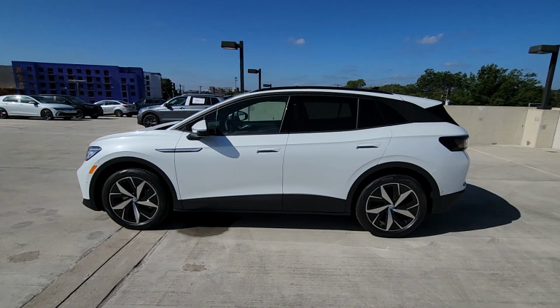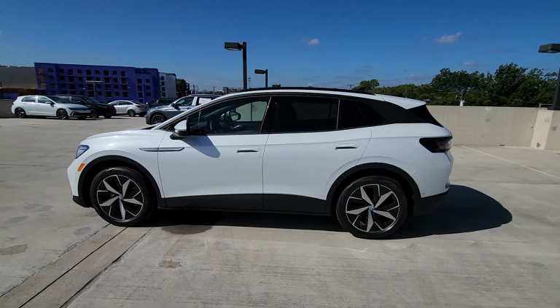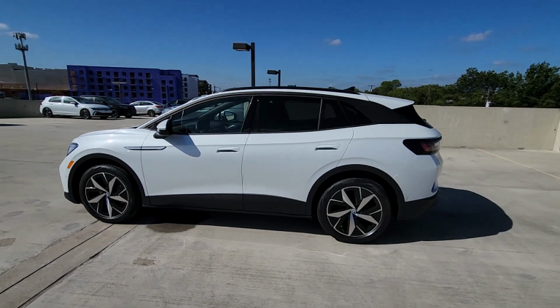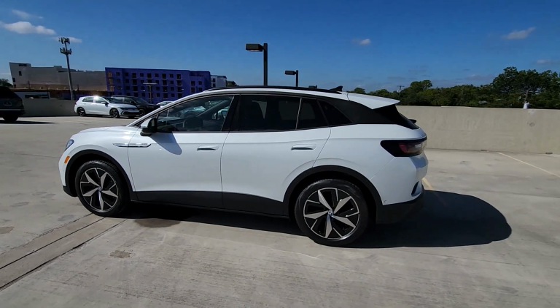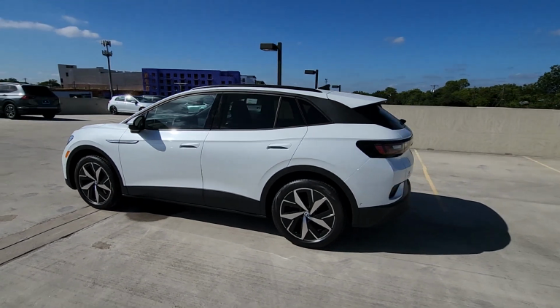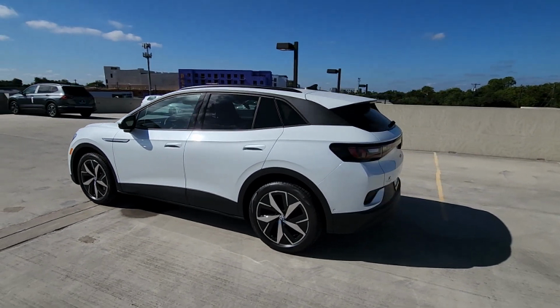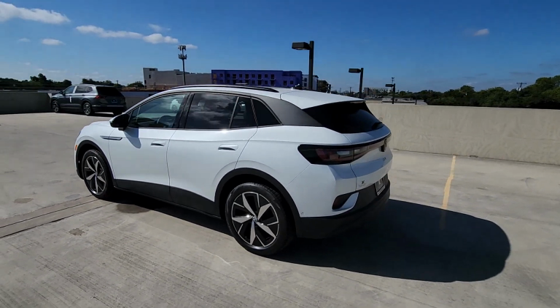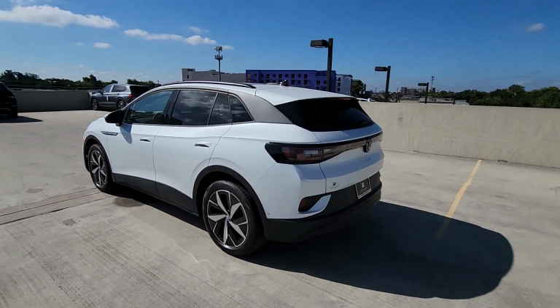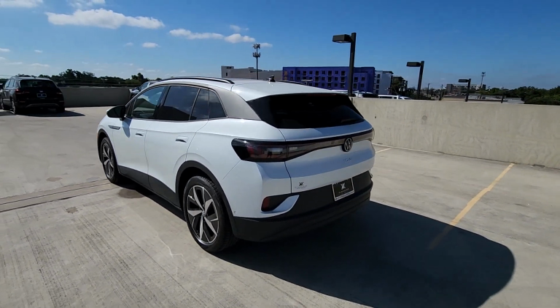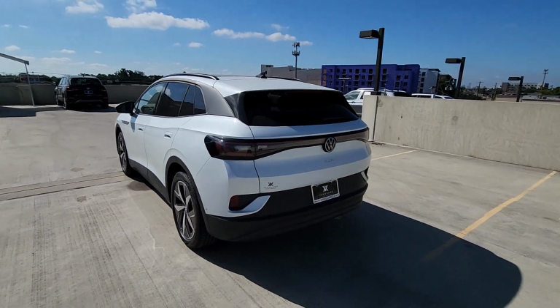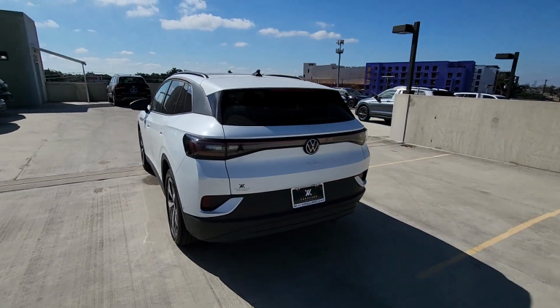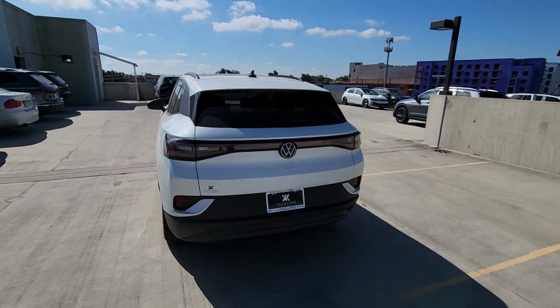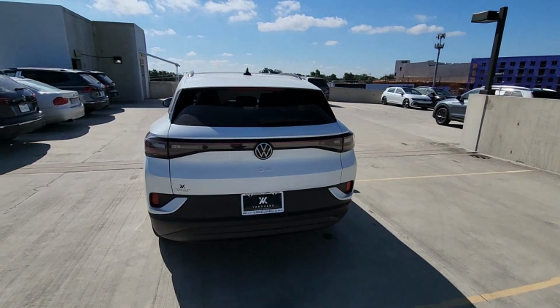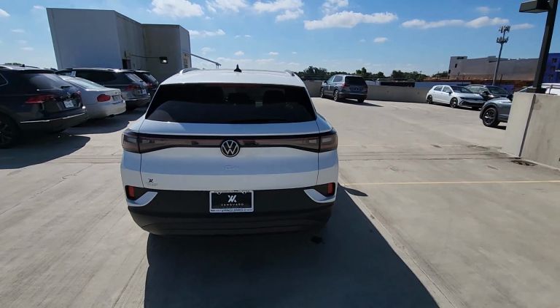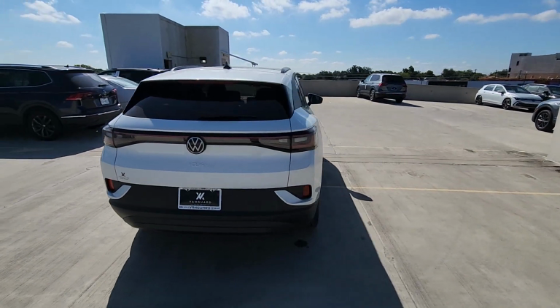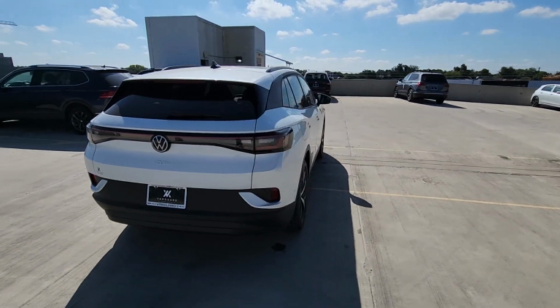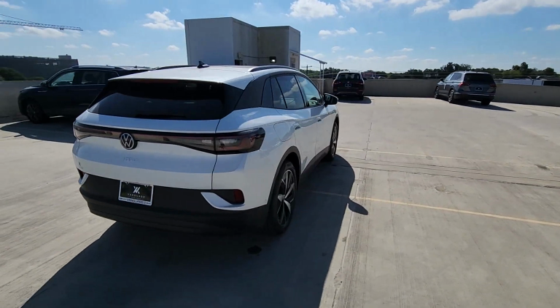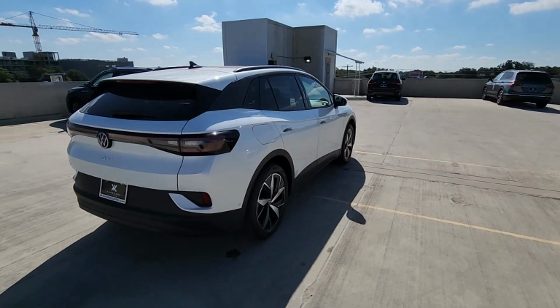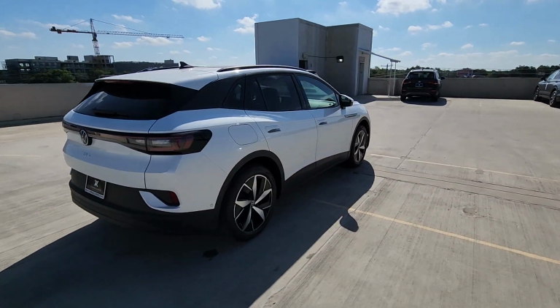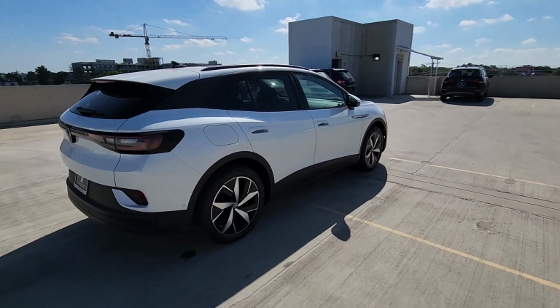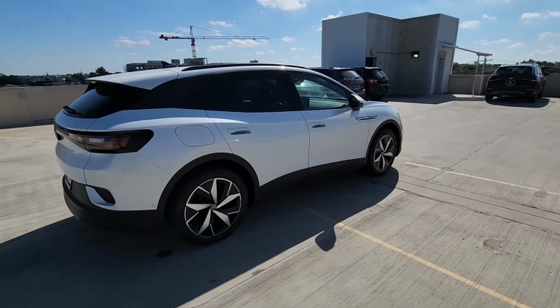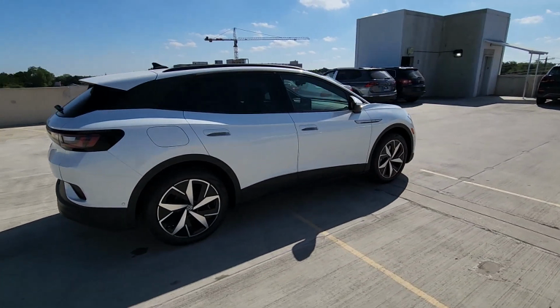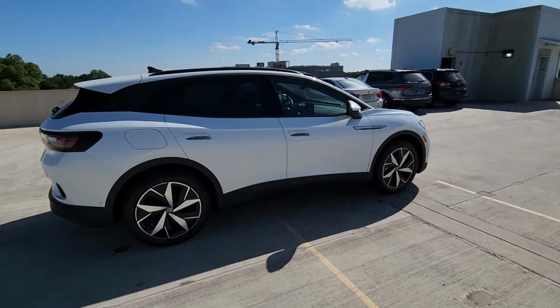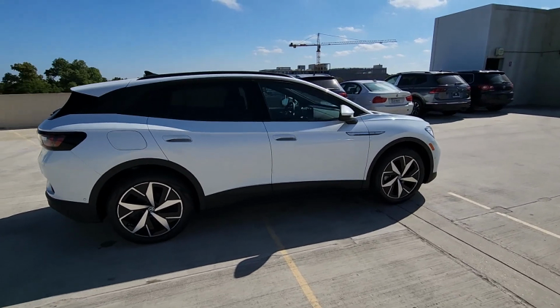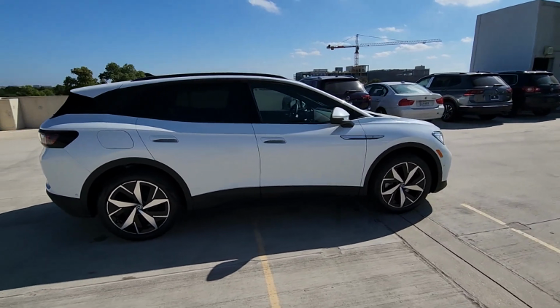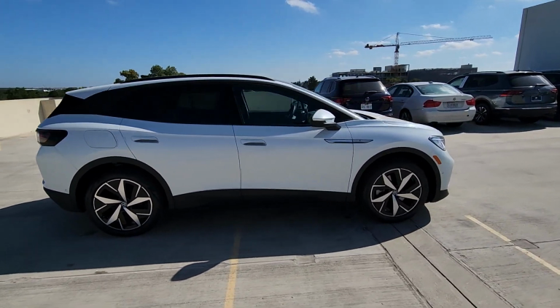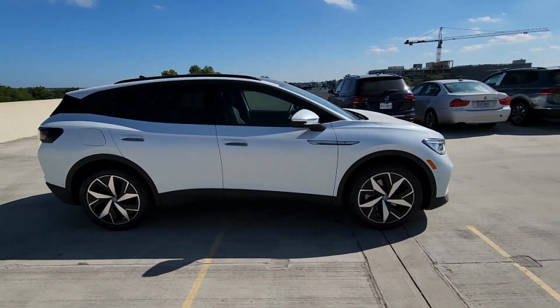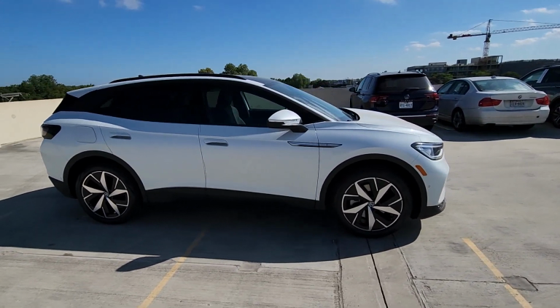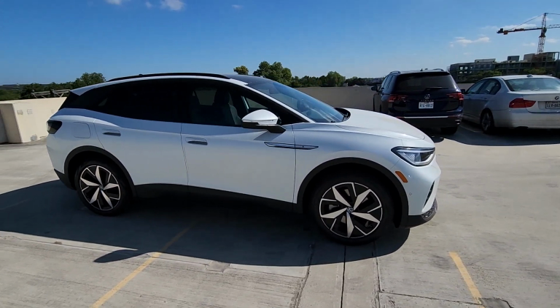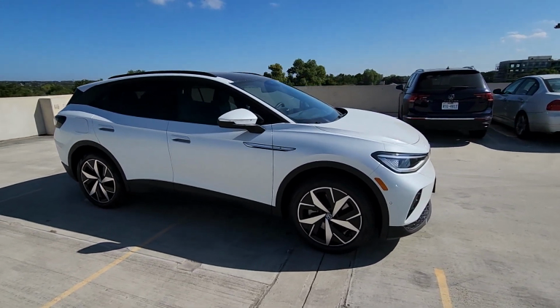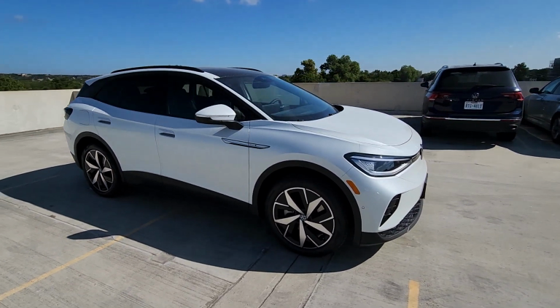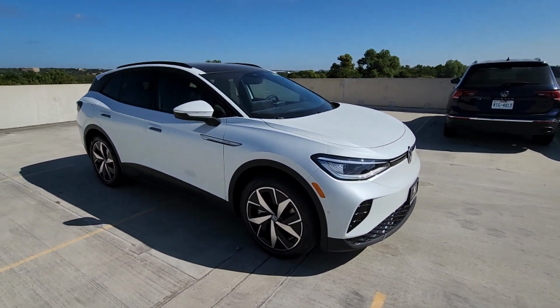Enjoy the view of this 2023 Volkswagen ID.4. Enjoy a view of this striking Volkswagen ID.4, the all-electric SUV that brings you clean aerodynamic style, future-focused efficiency, and spacious comfort.